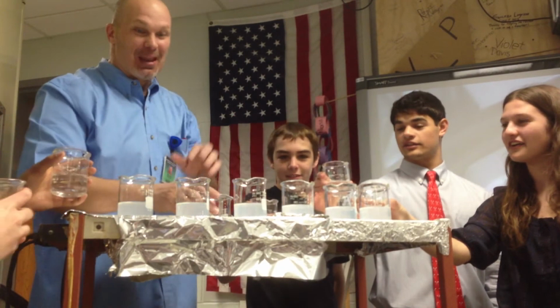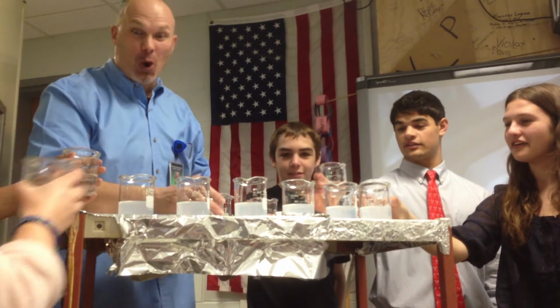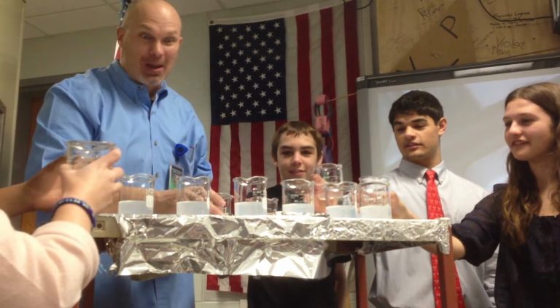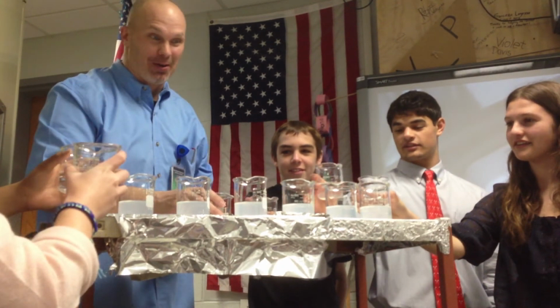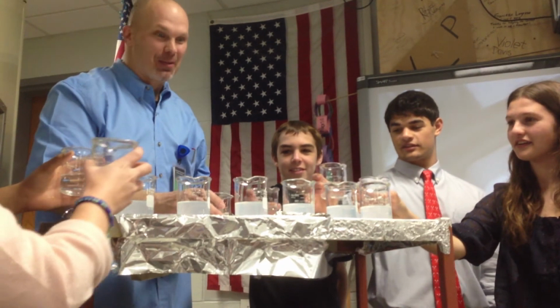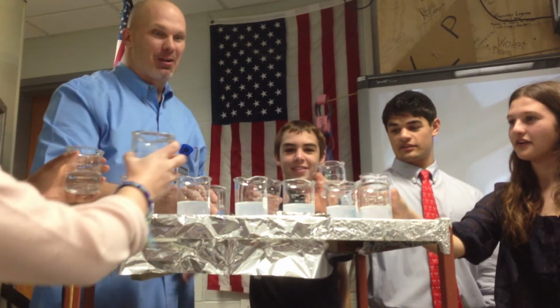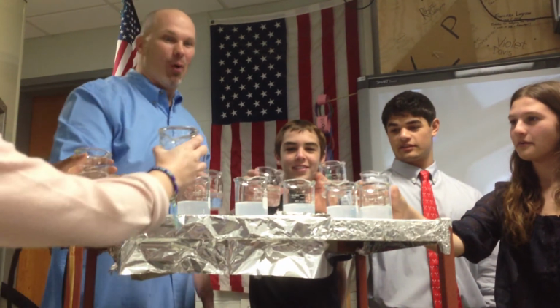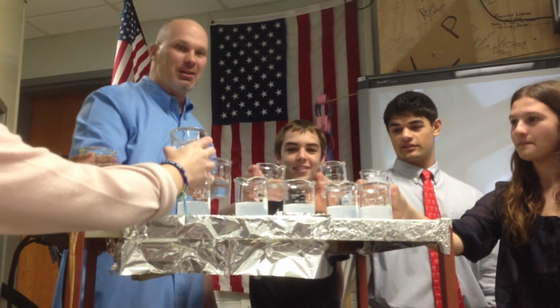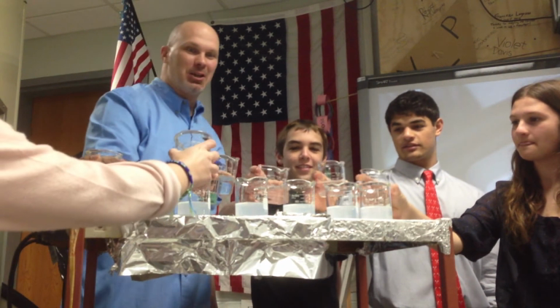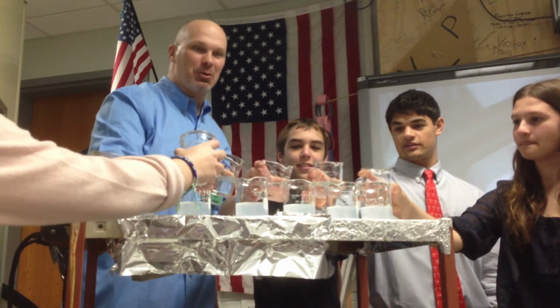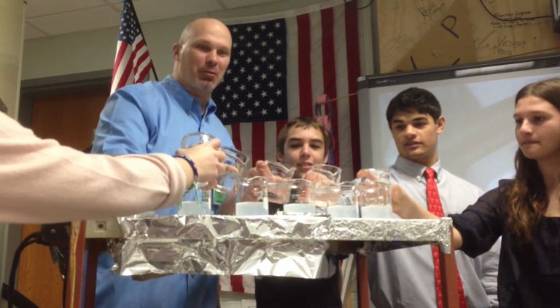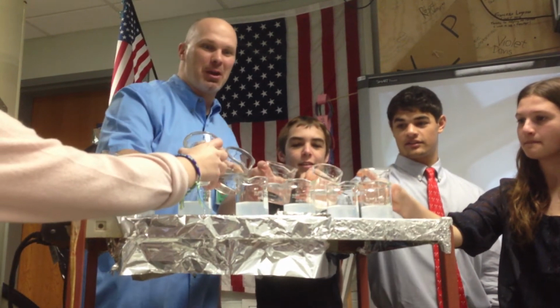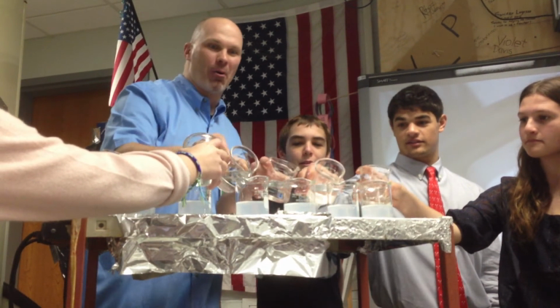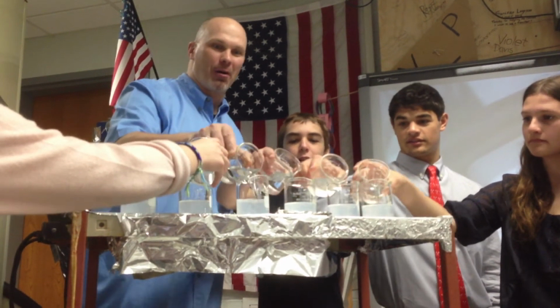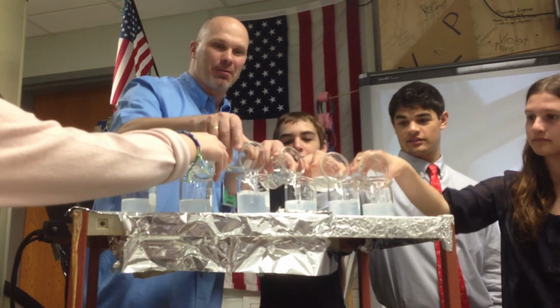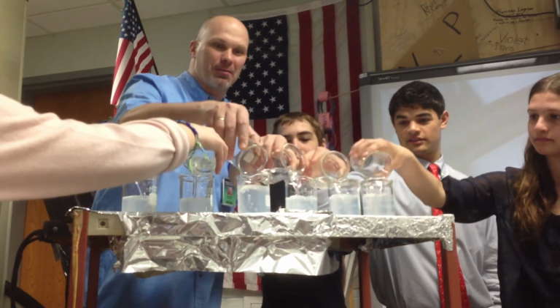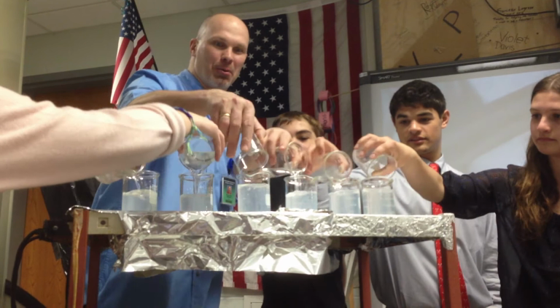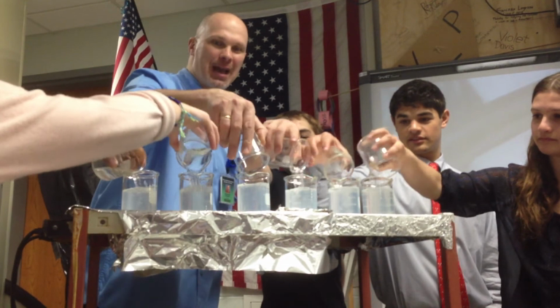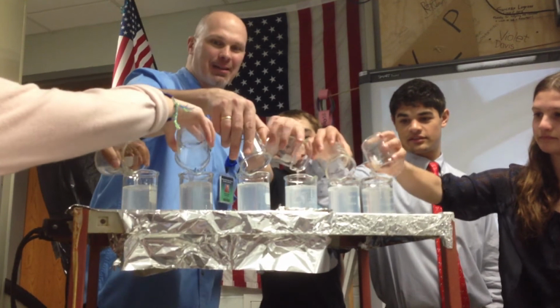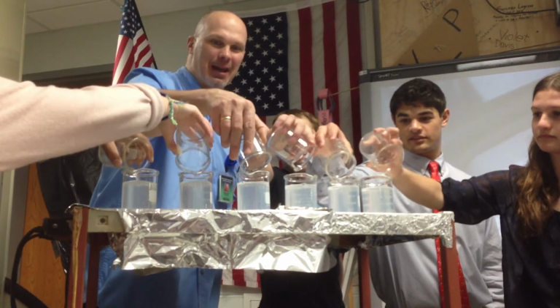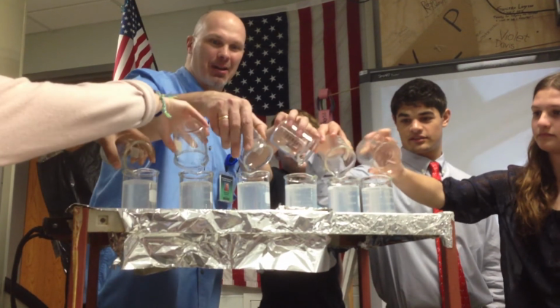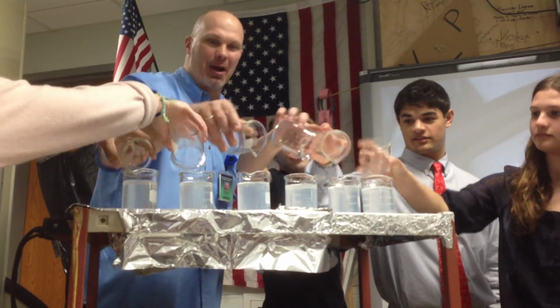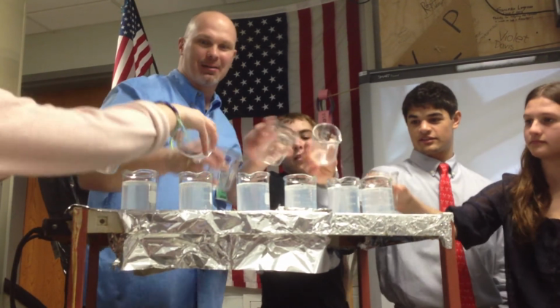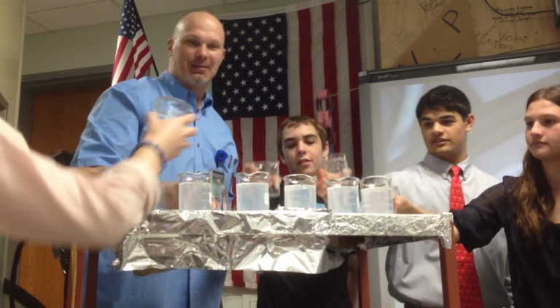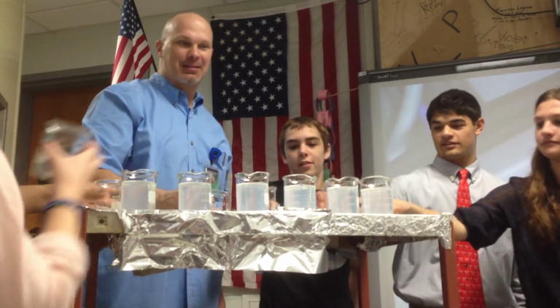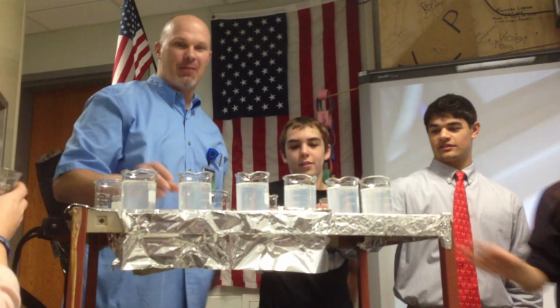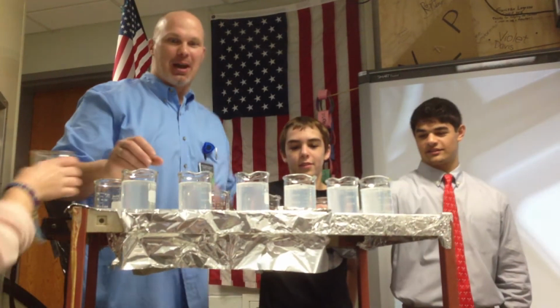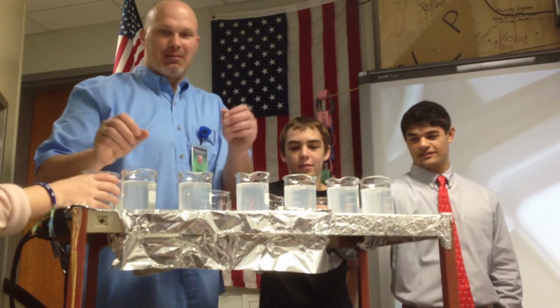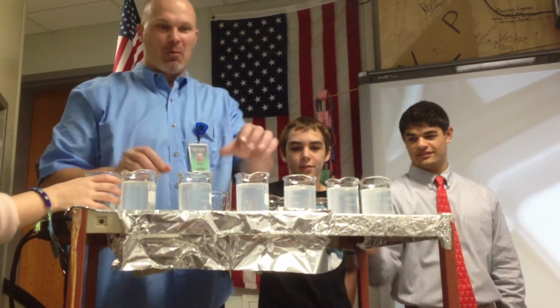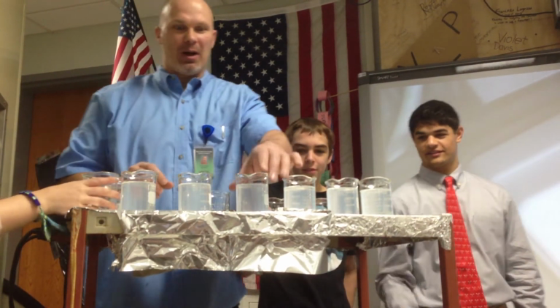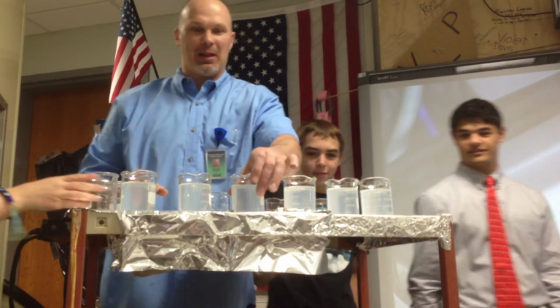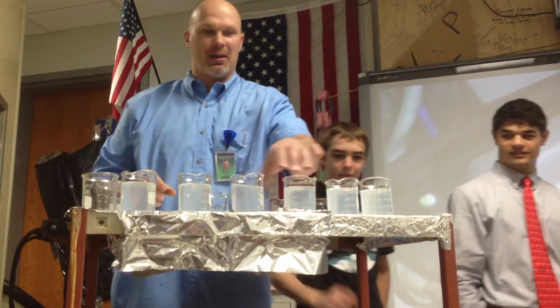In your beaker — one, two, three, pour. Put it down, get out of the way. See if we get what we want, what we like here.